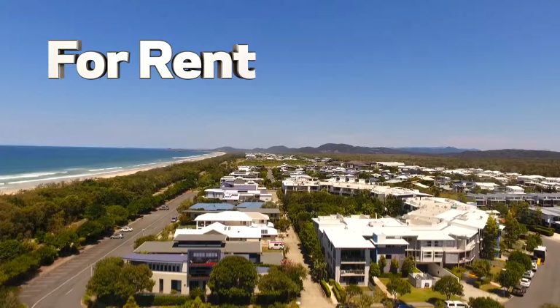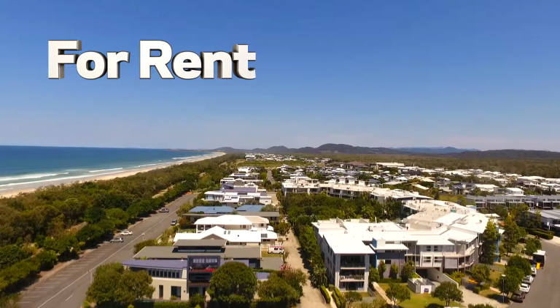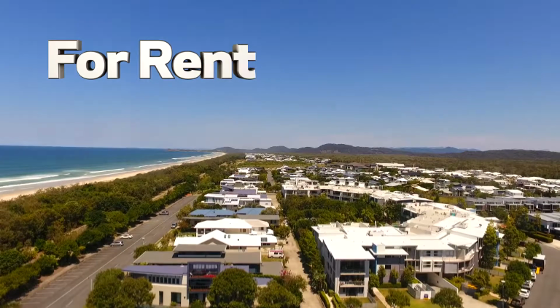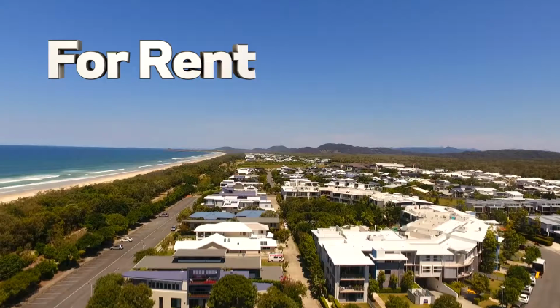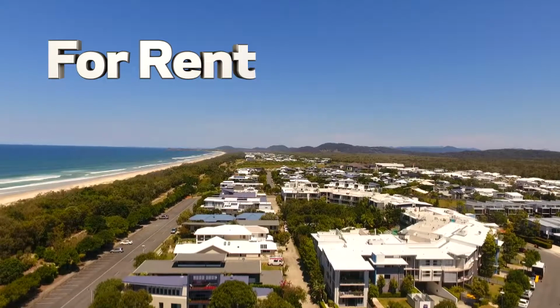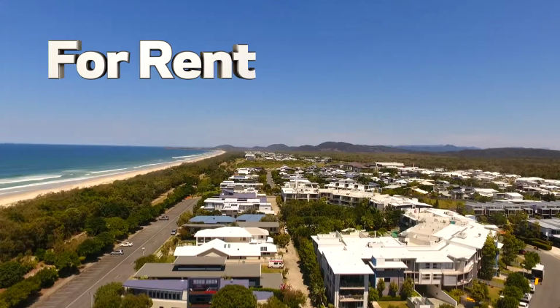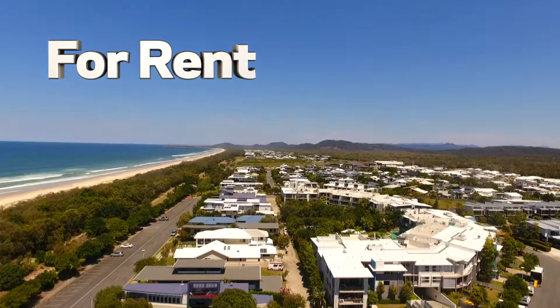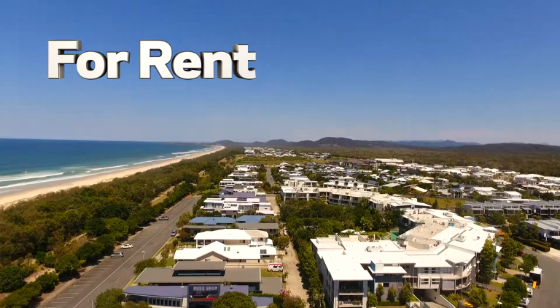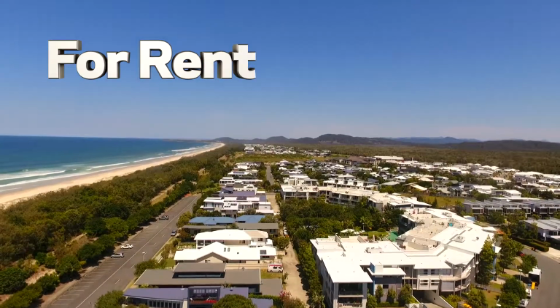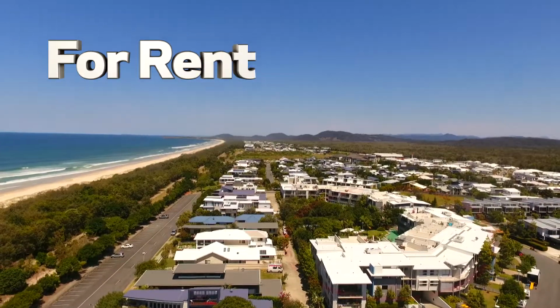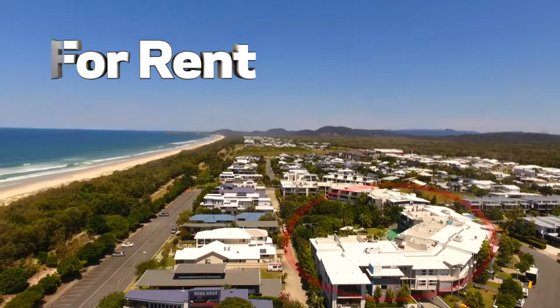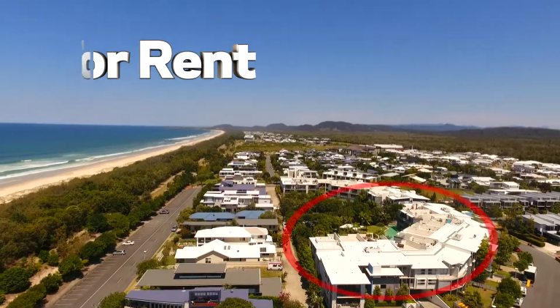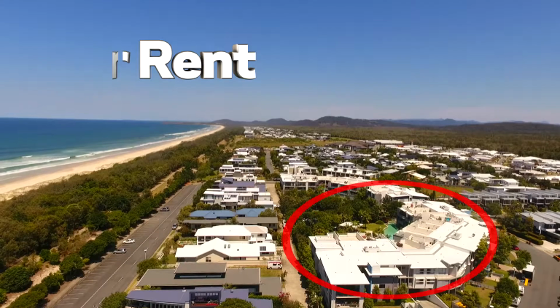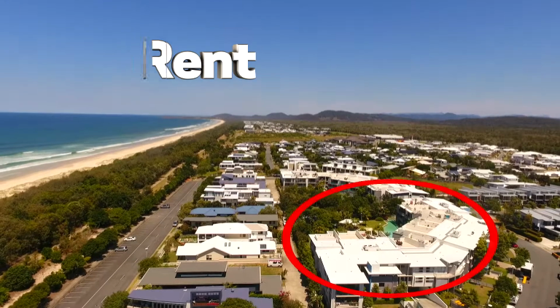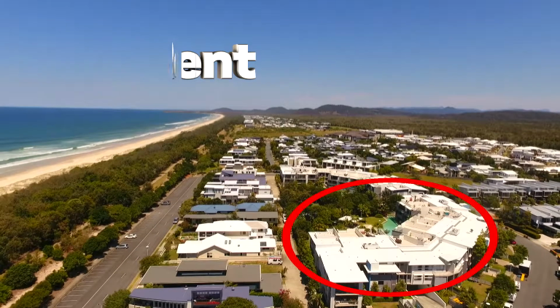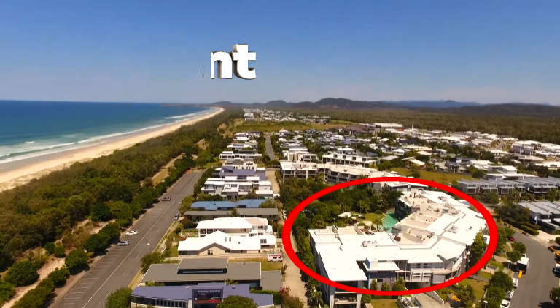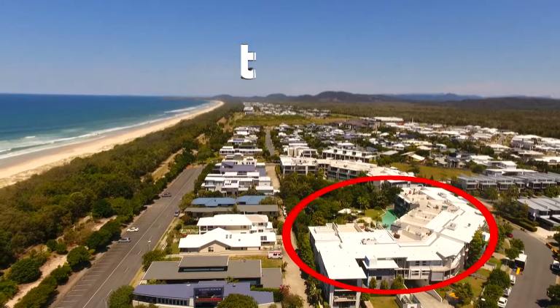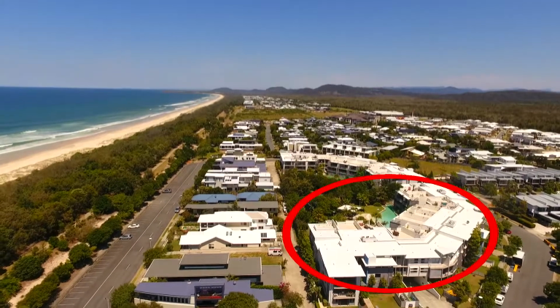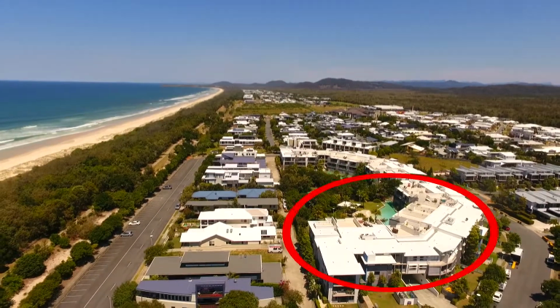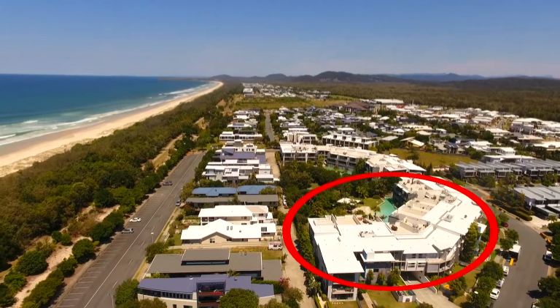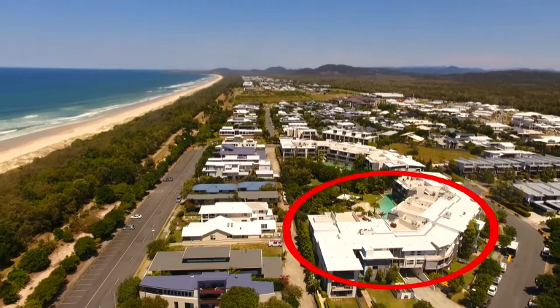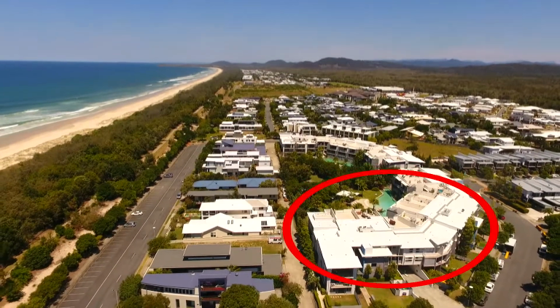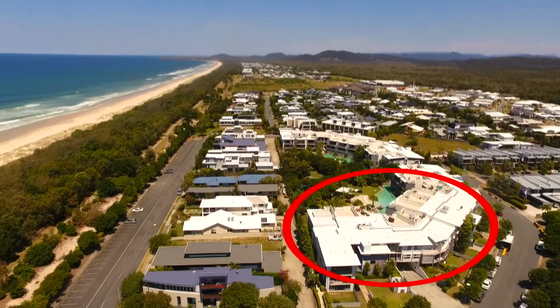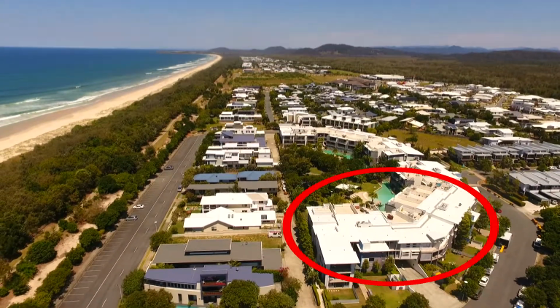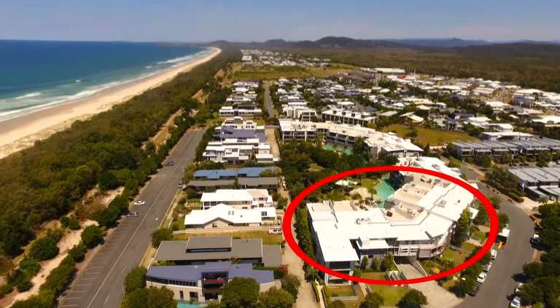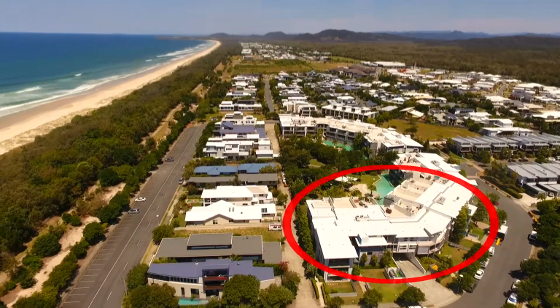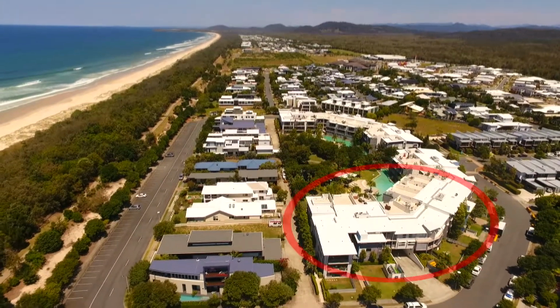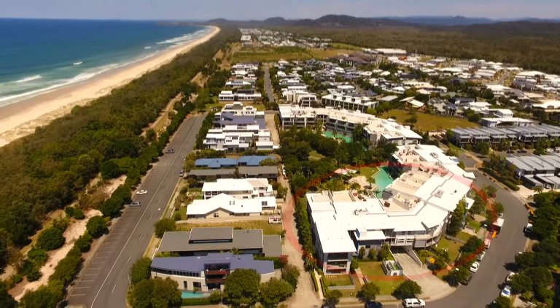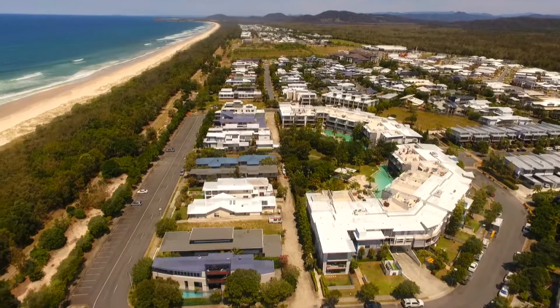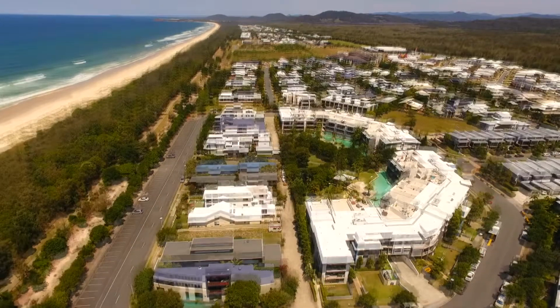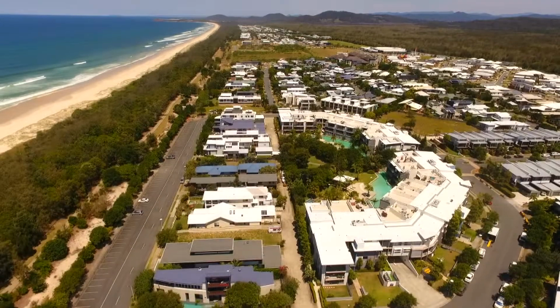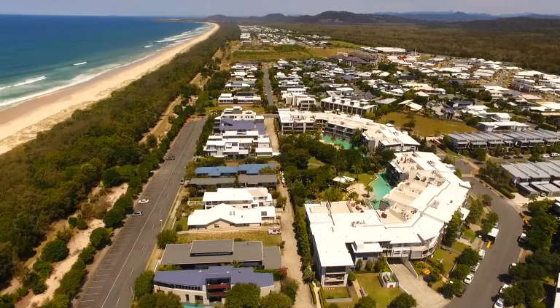Welcome to another video presentation by Kingscliff Sales and Rentals. This time we're showcasing the Drift Apartments complex, namely Drift Apartments North, located just one street from Beach and Casuarina Beach.